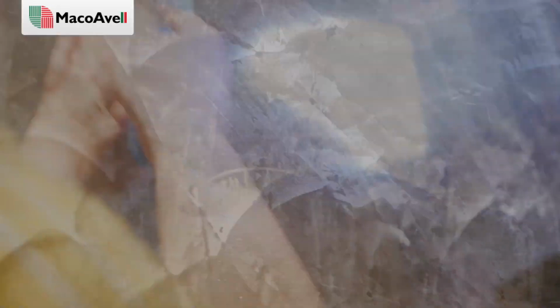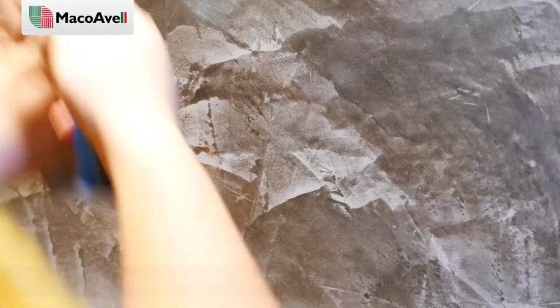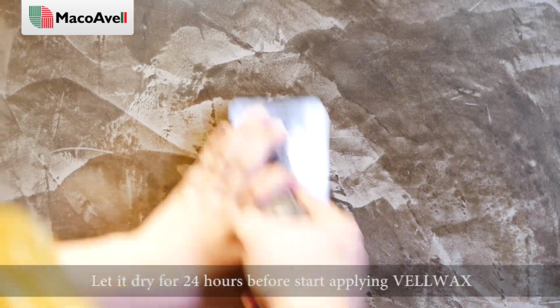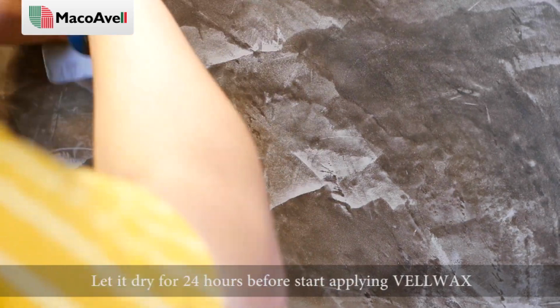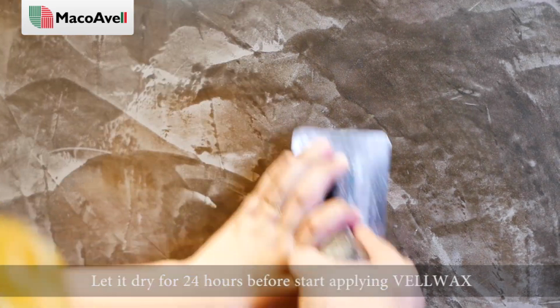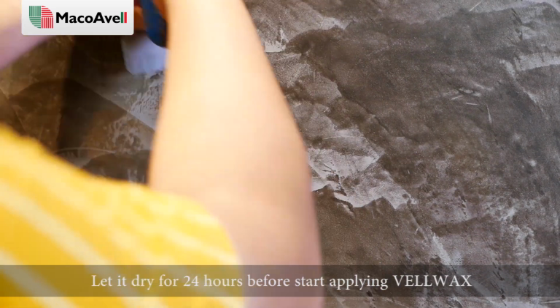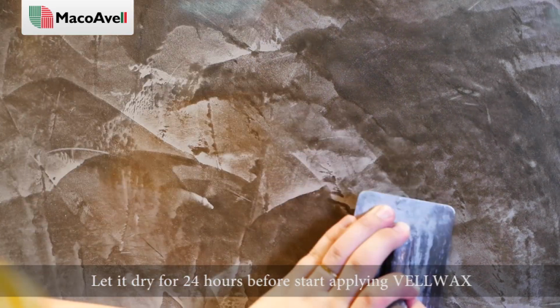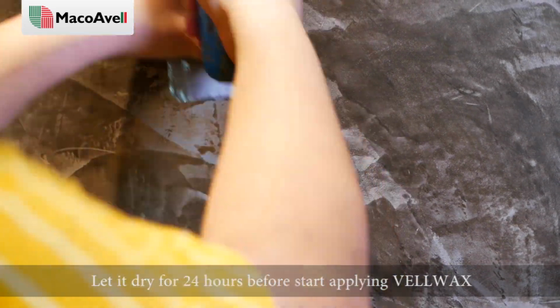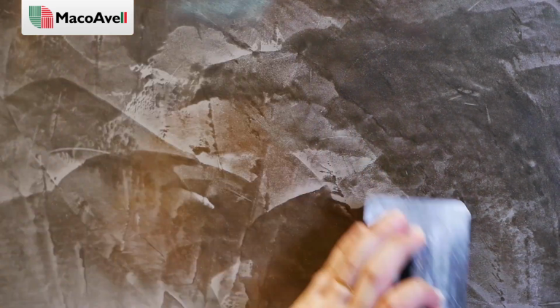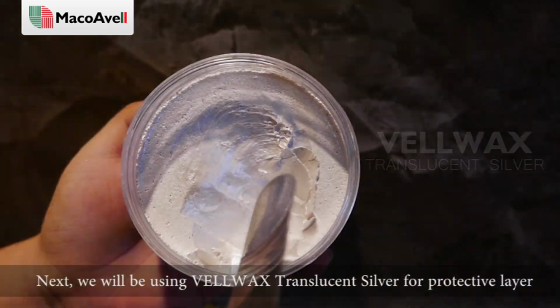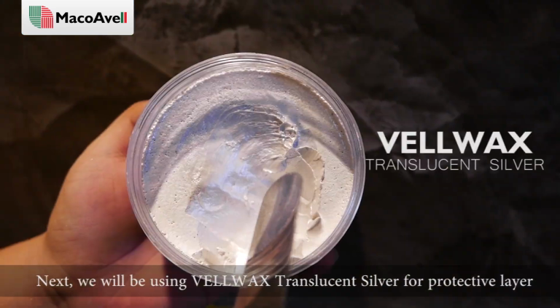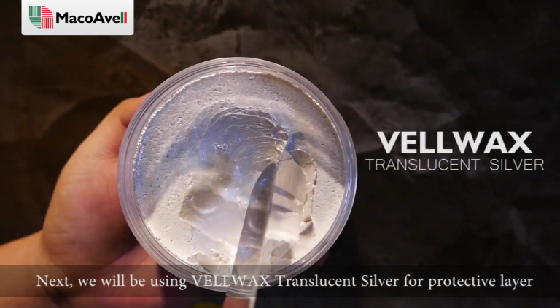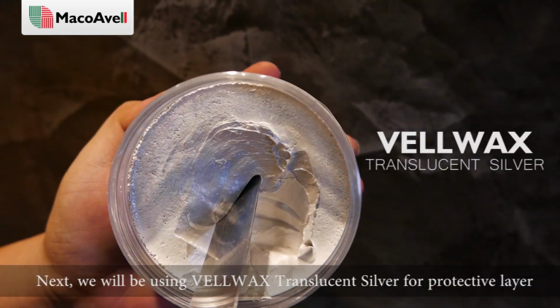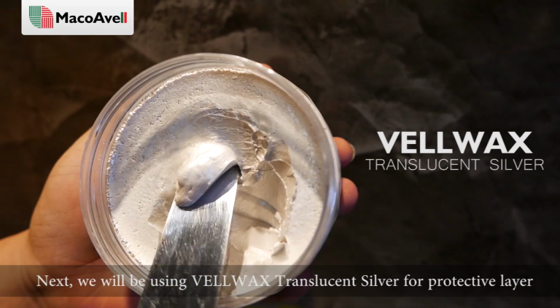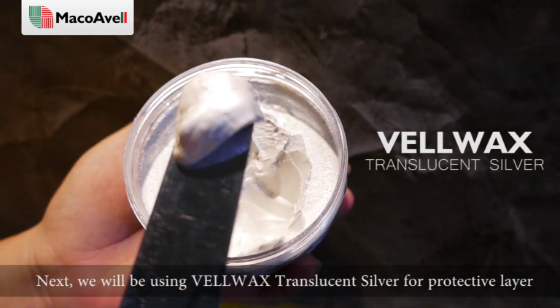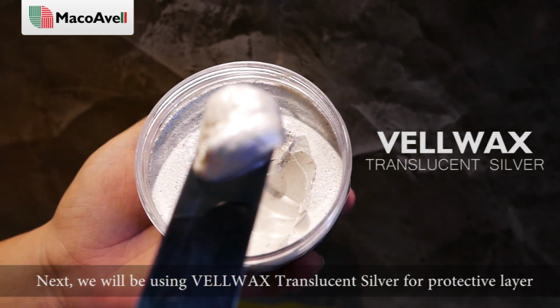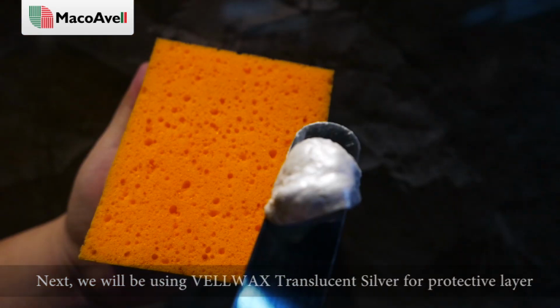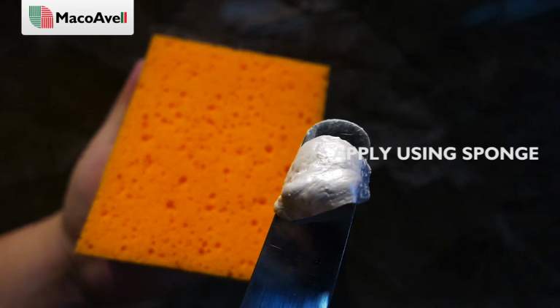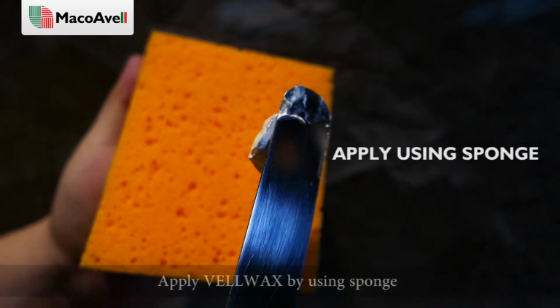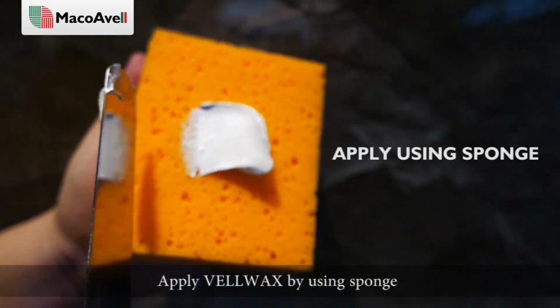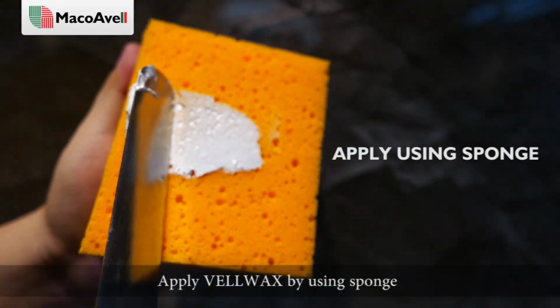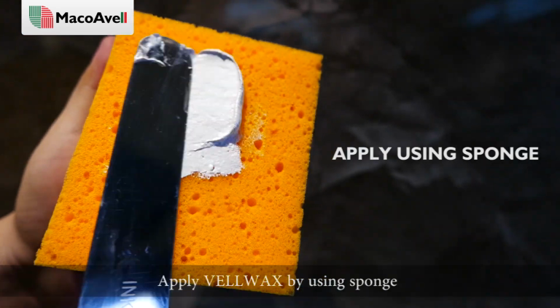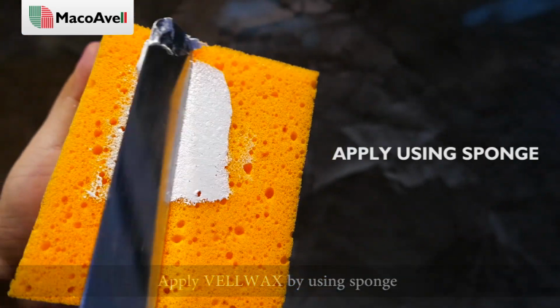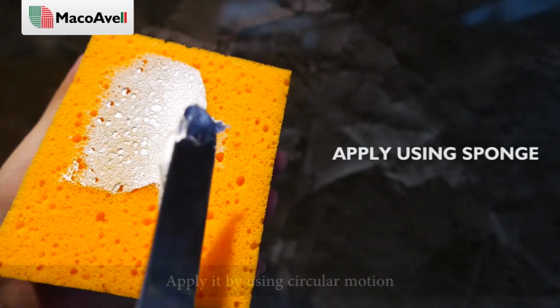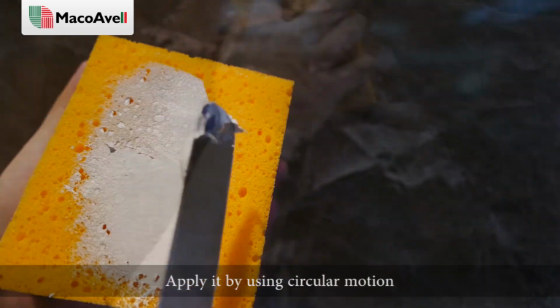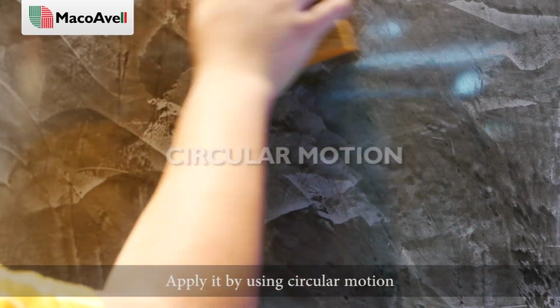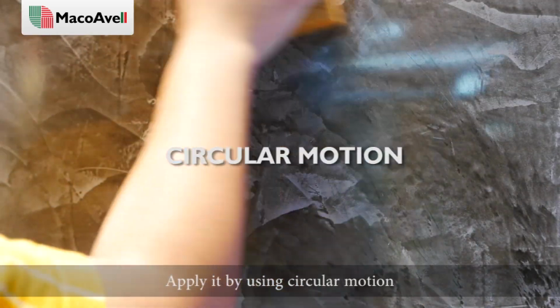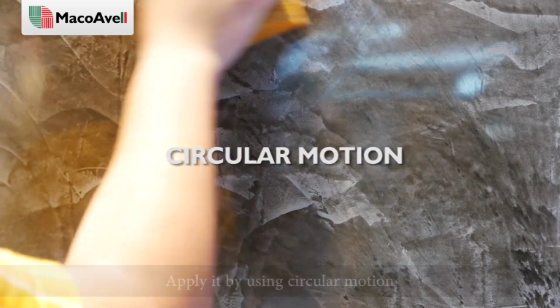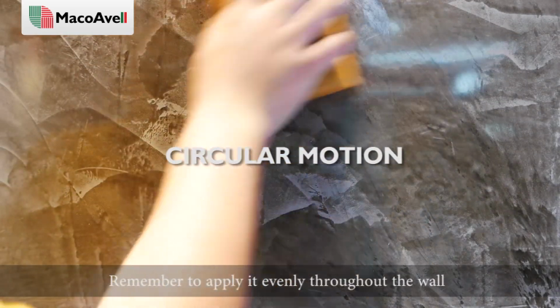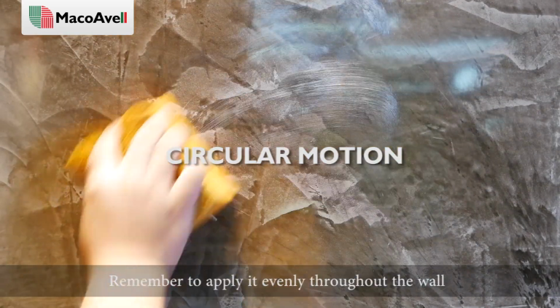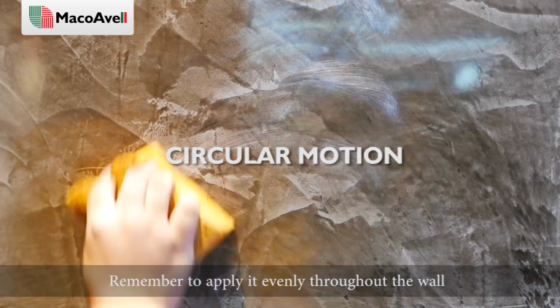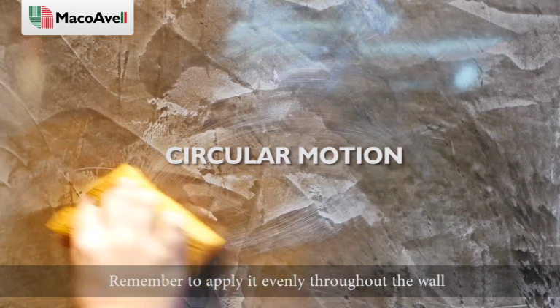Let it dry for 24 hours before starting to apply Velwax. Next, we will be using Velwax translucent silver for the protective layer. Apply Velwax by using a sponge, using circular motion, and remember to apply it evenly throughout the wall.